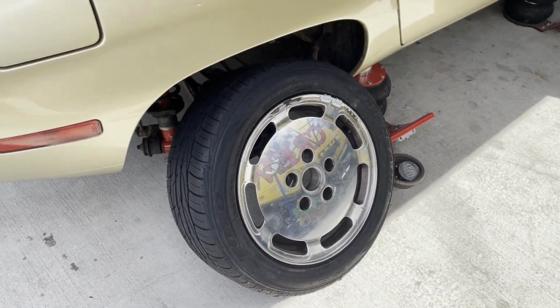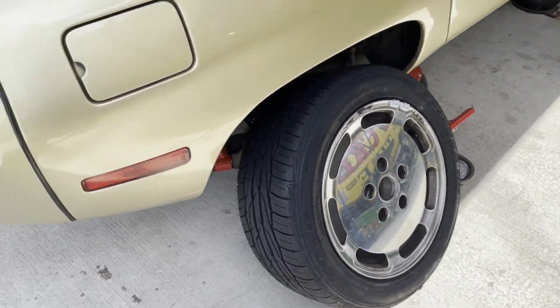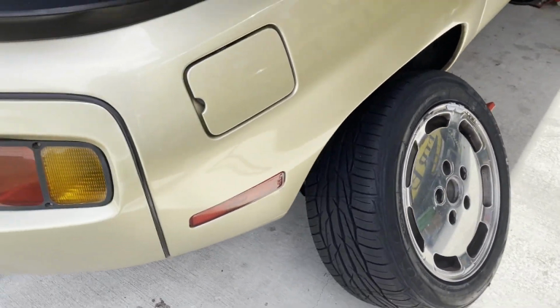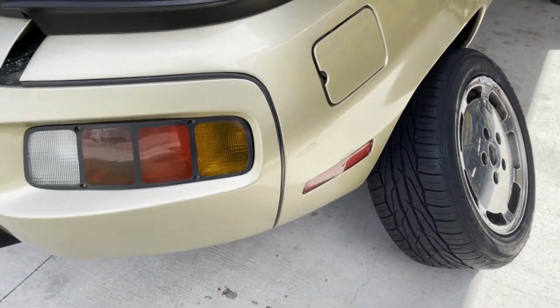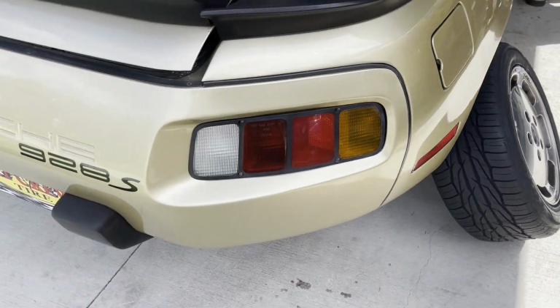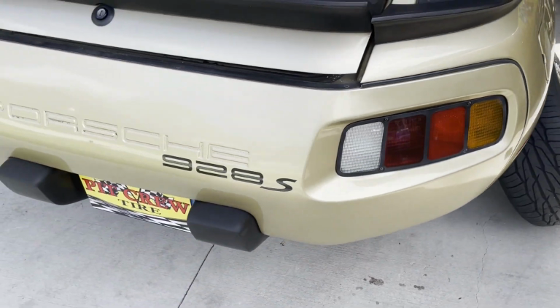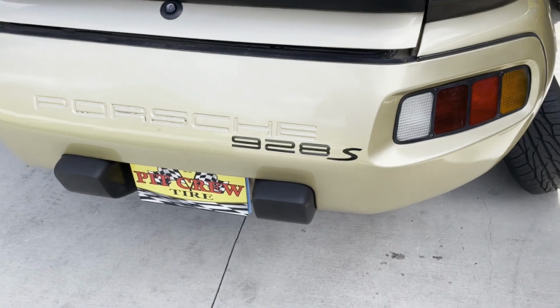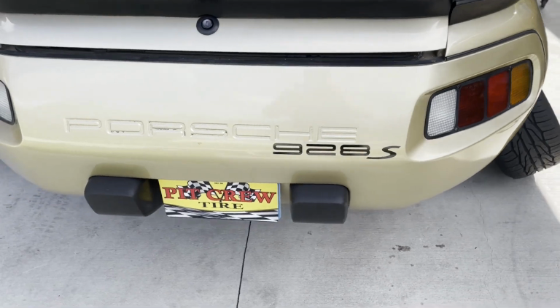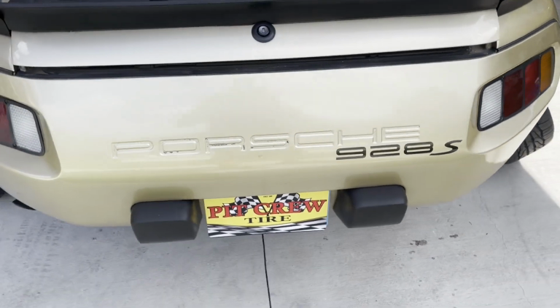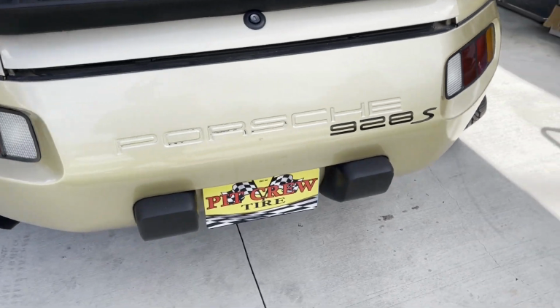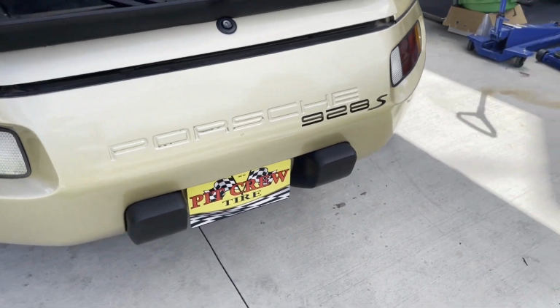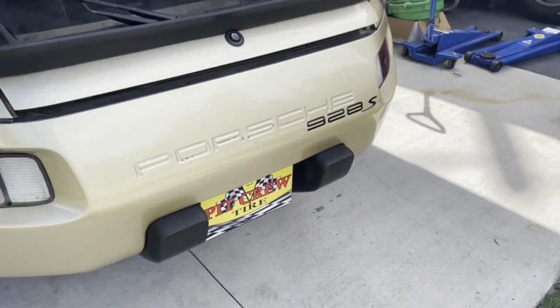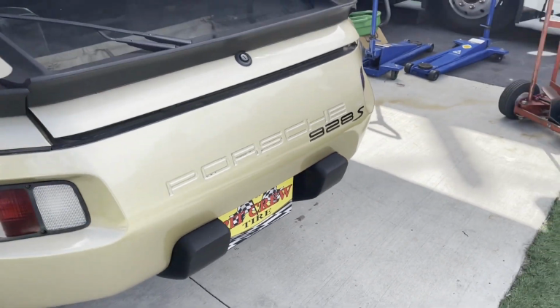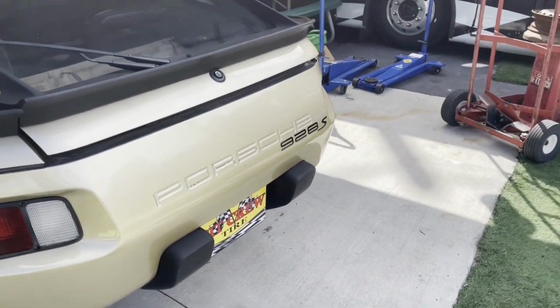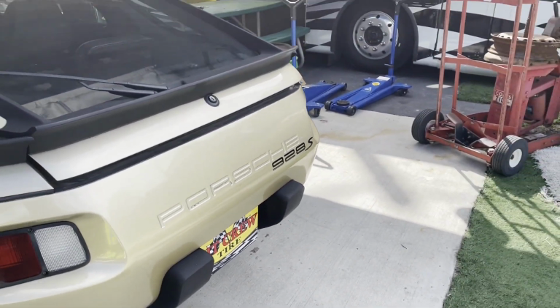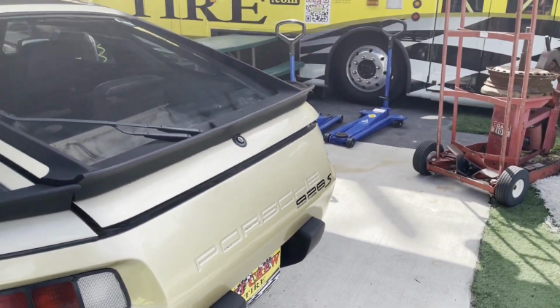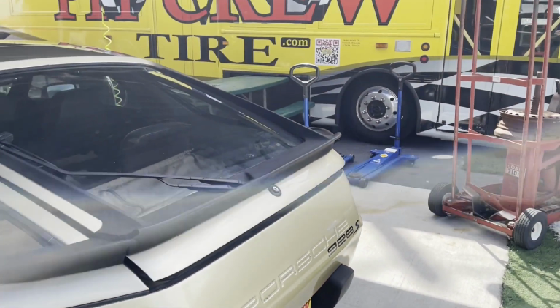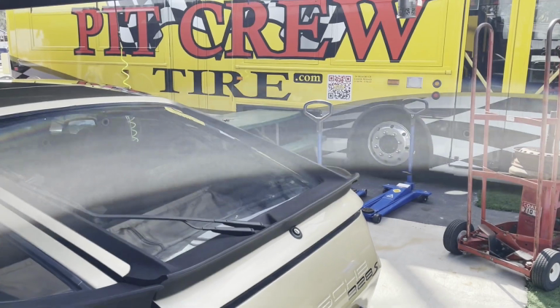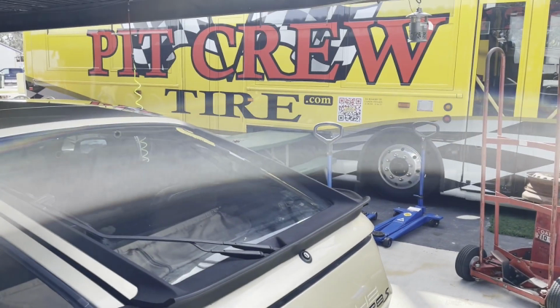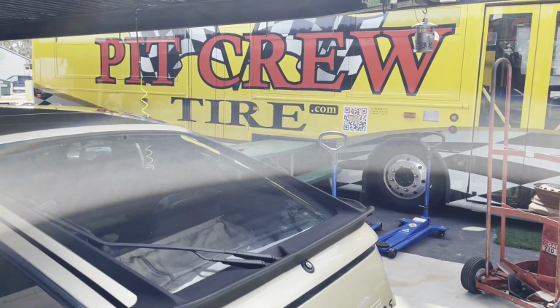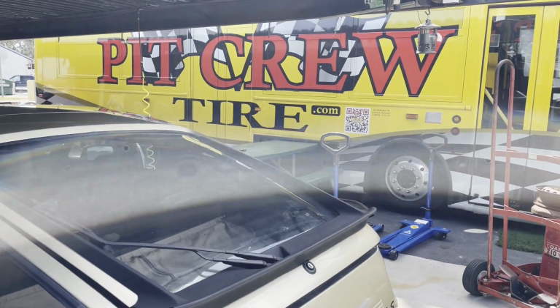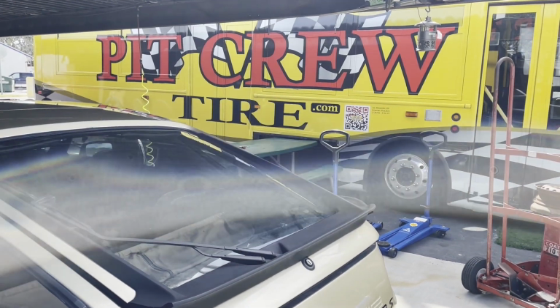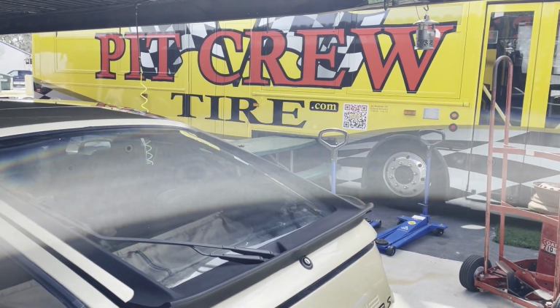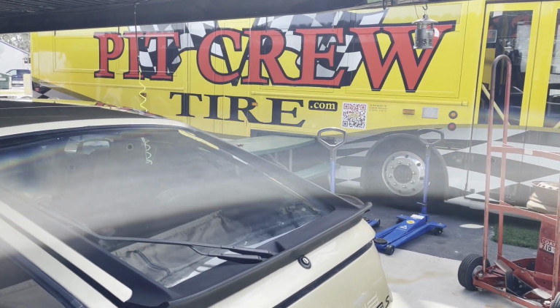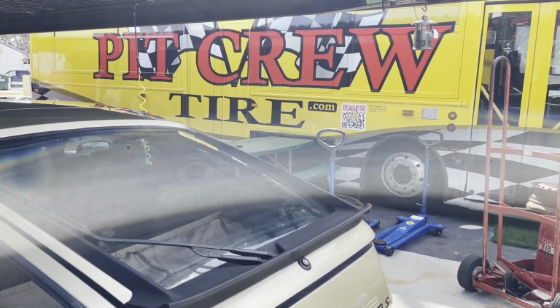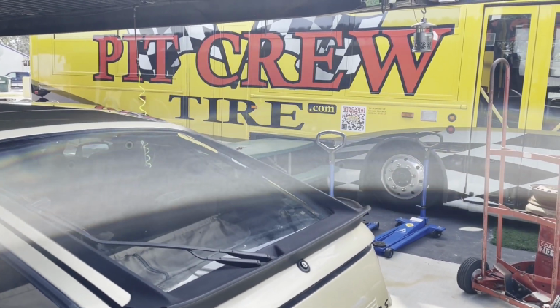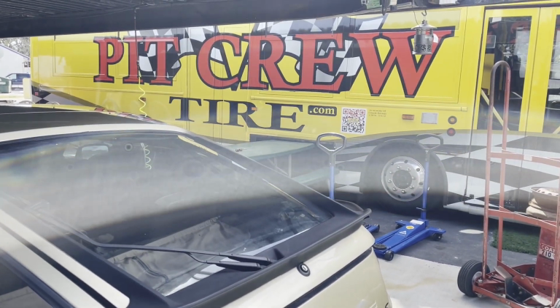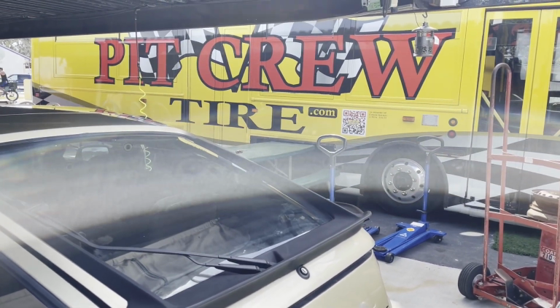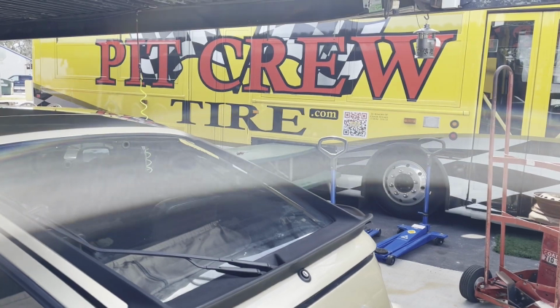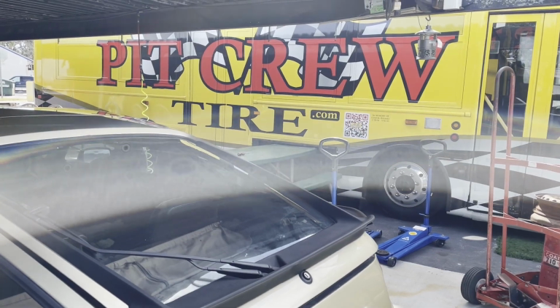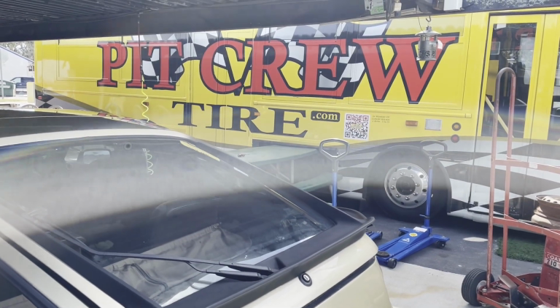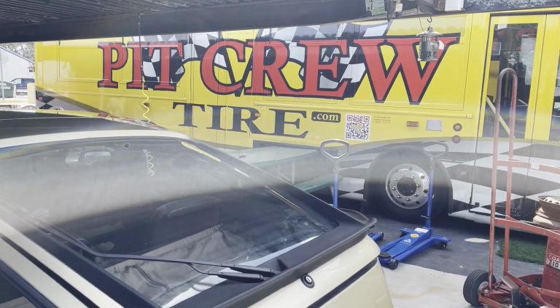Everything's good, we just have to get them put back on. No issues, no bent rims or anything like that — that's all good news. Thanks to the pit crew here, we'll get this thing back out on the road. Let's get all the tires on and show you what that looks like.